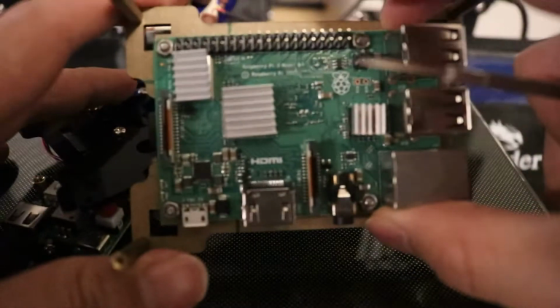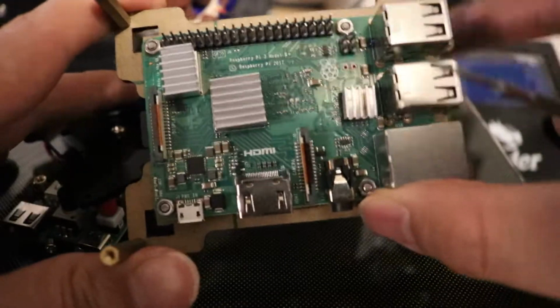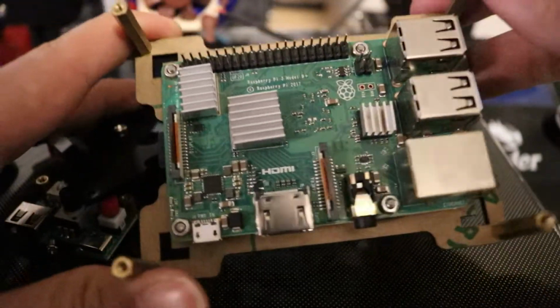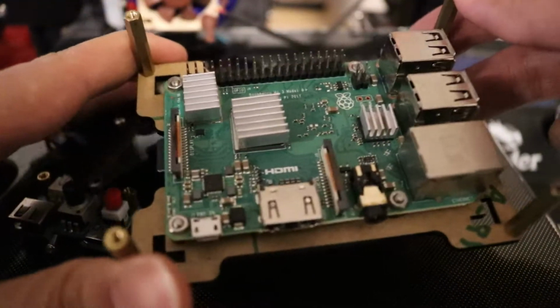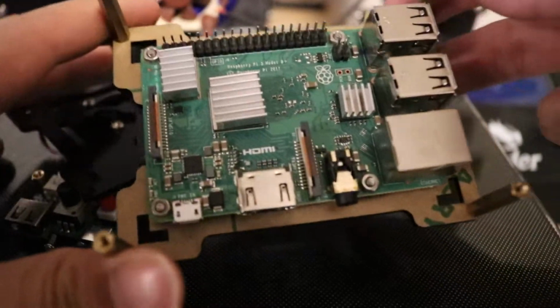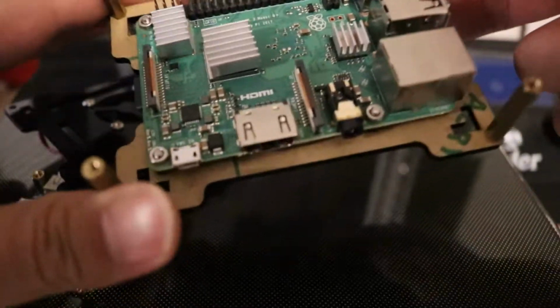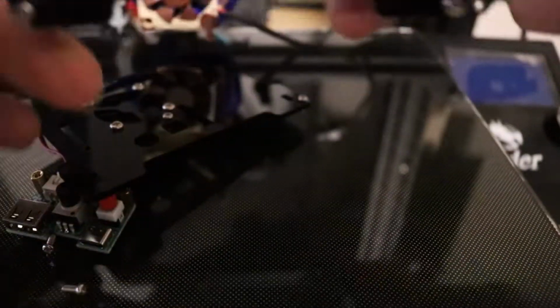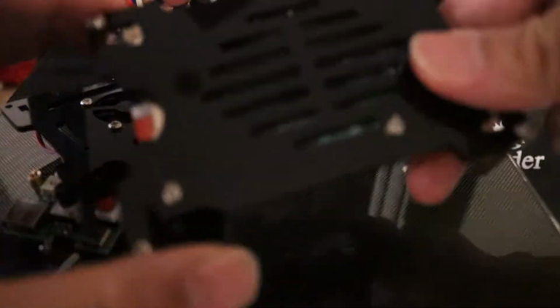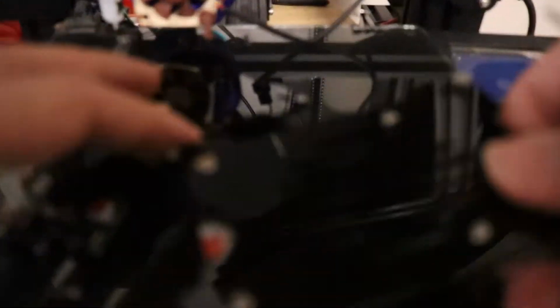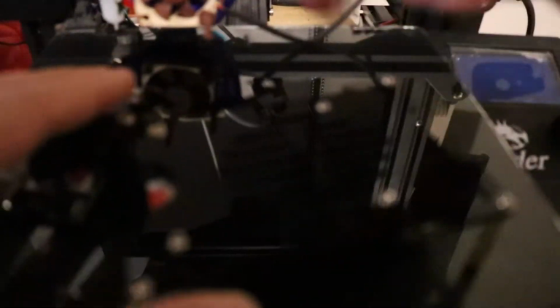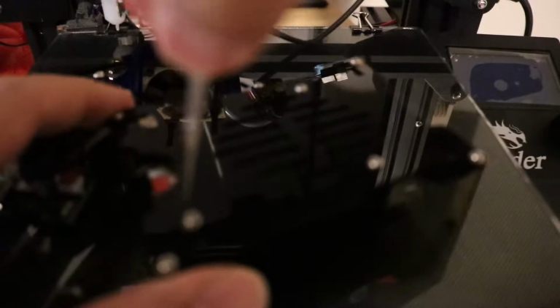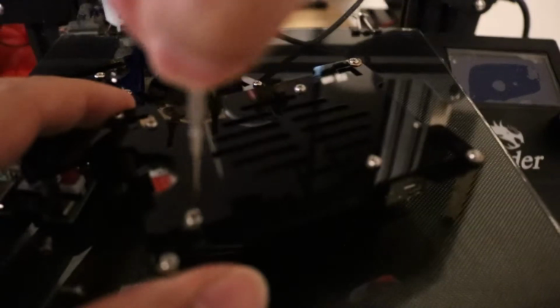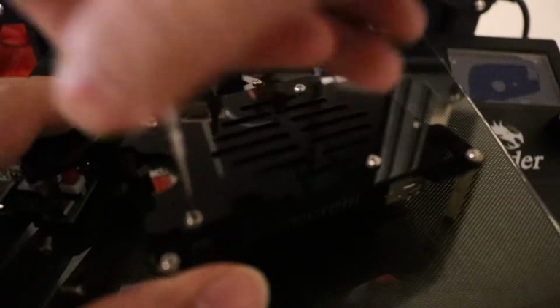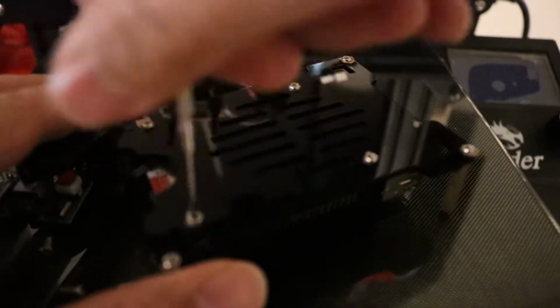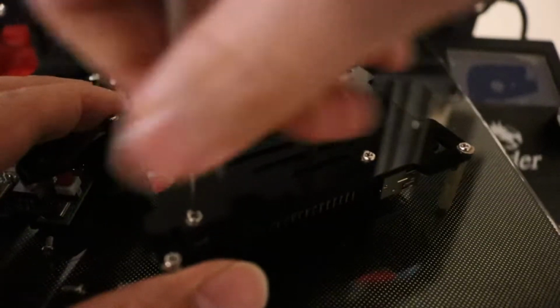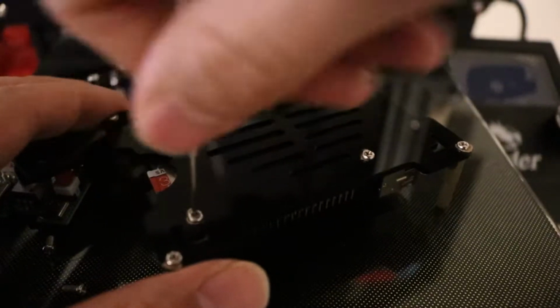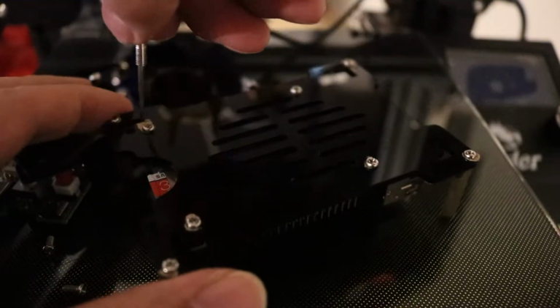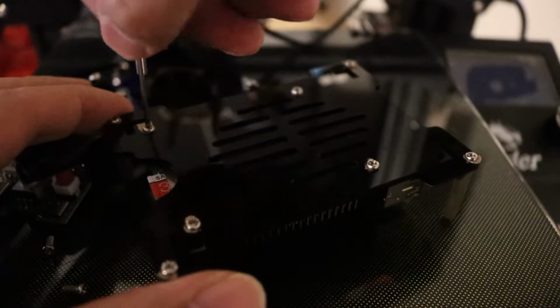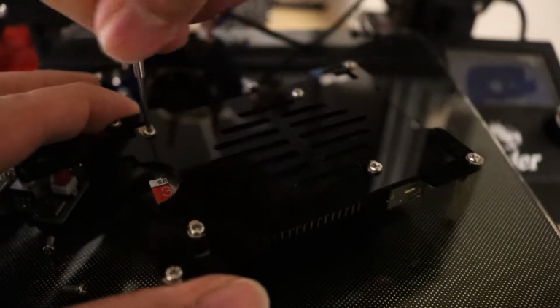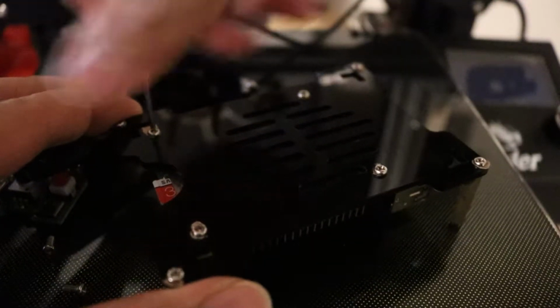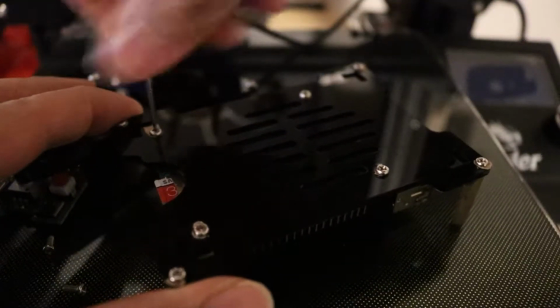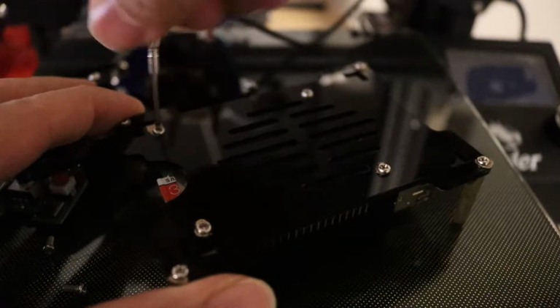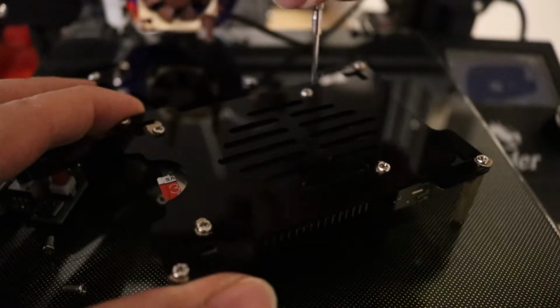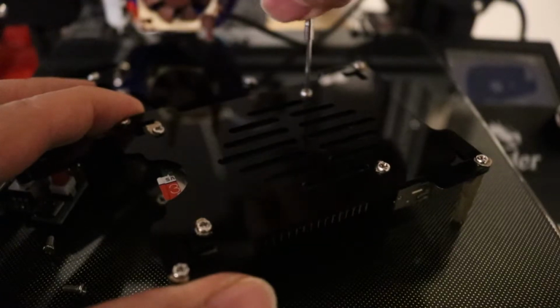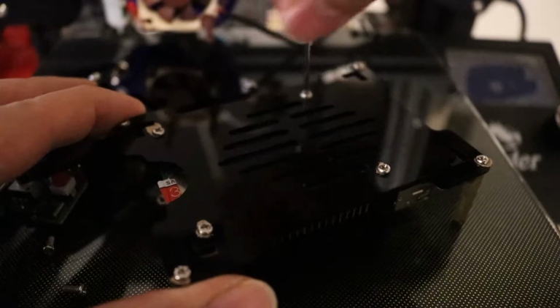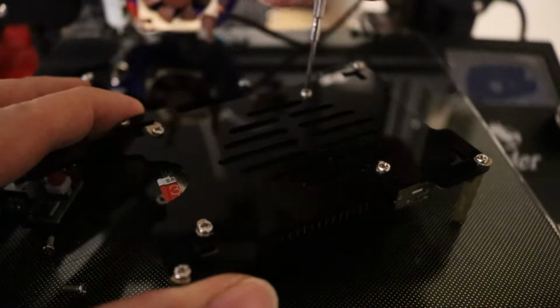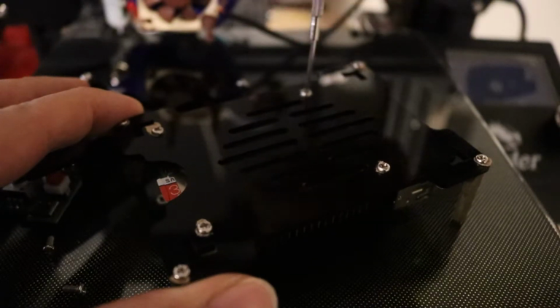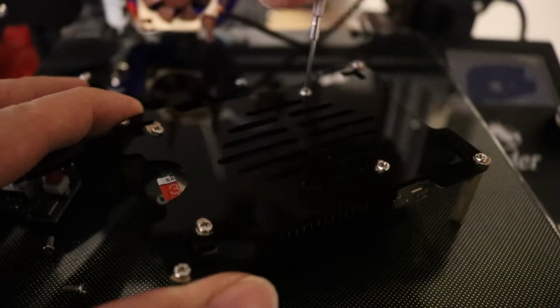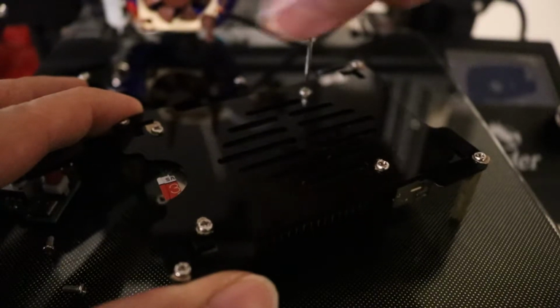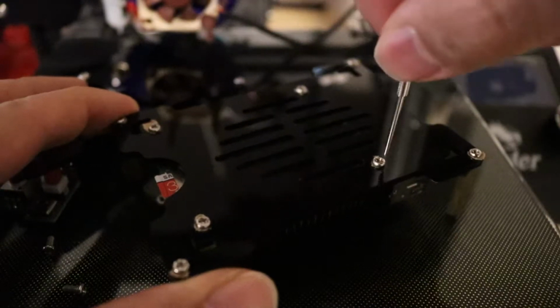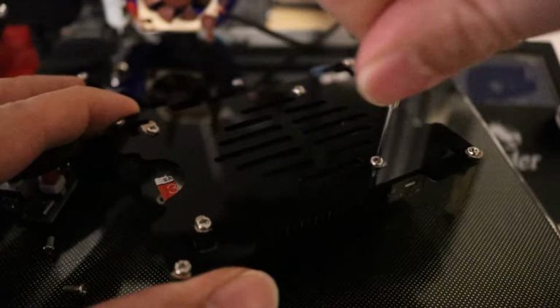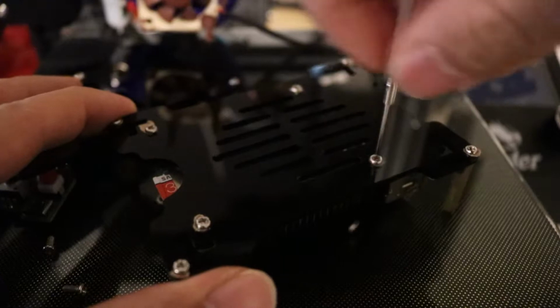Once I've got all the screws out, you can see the Raspberry Pi and the memory card. I've placed several heatsinks over the modules.